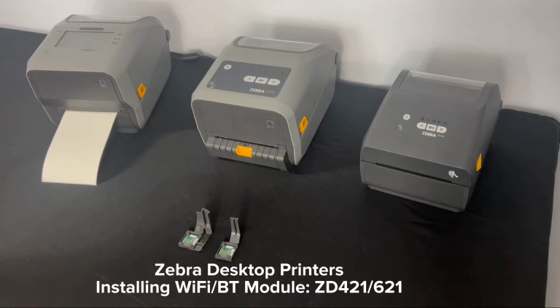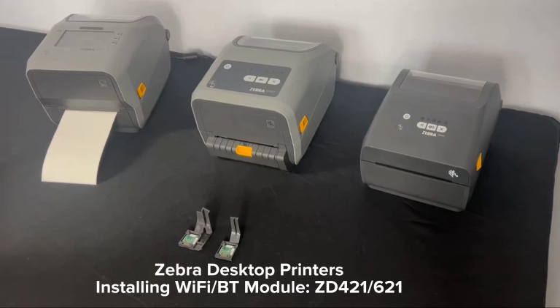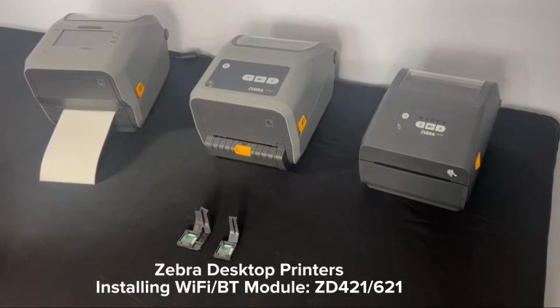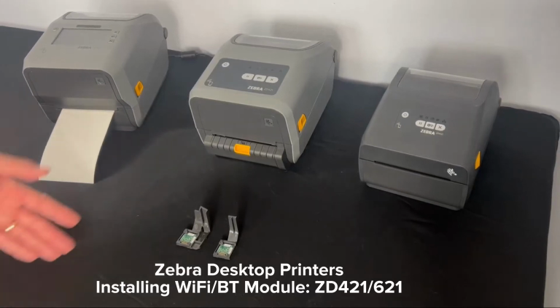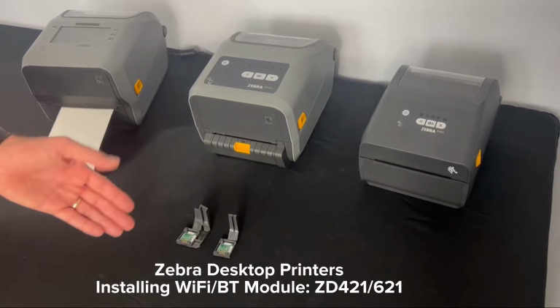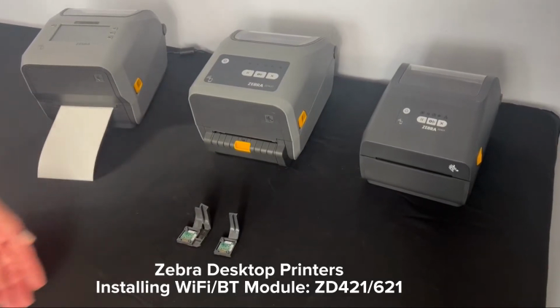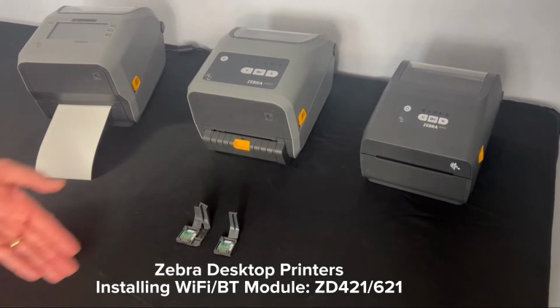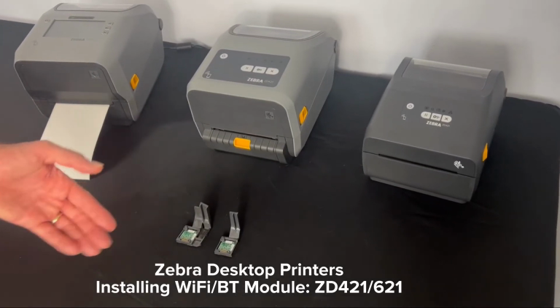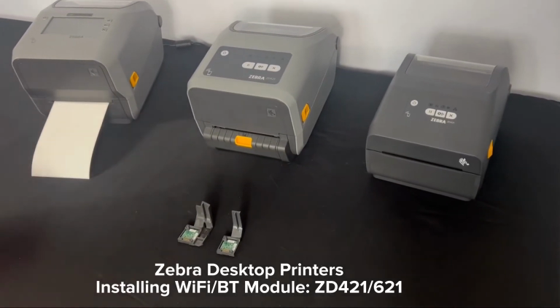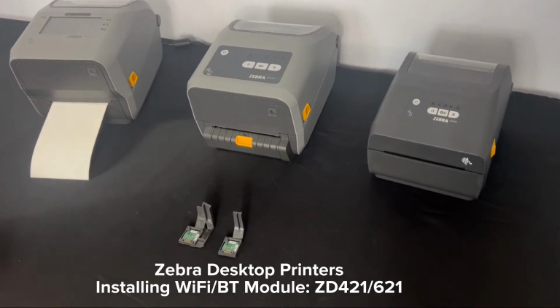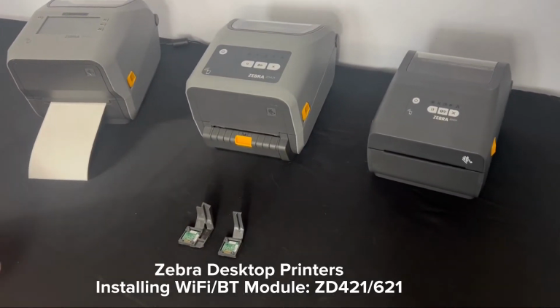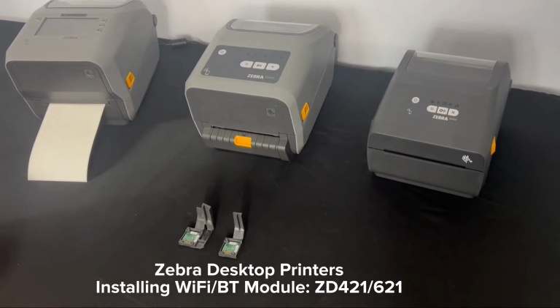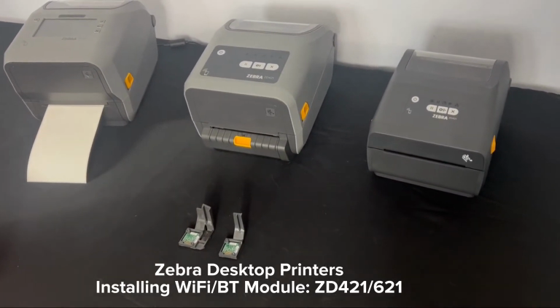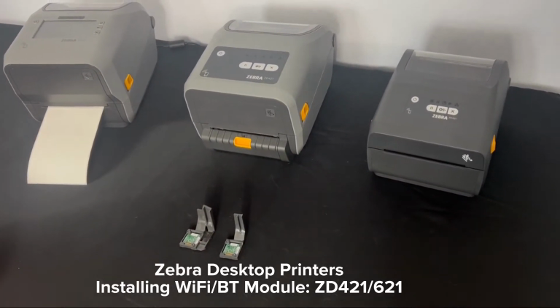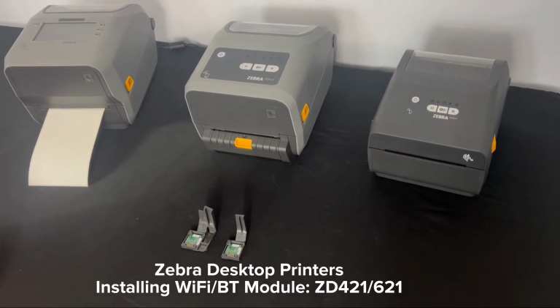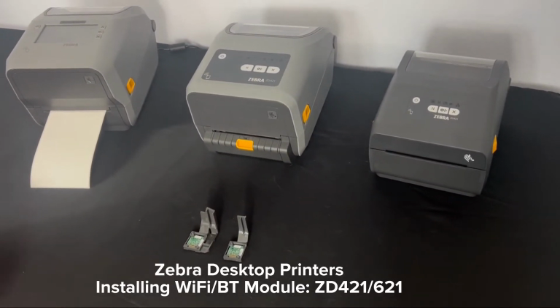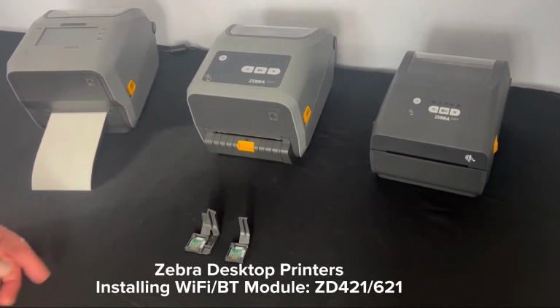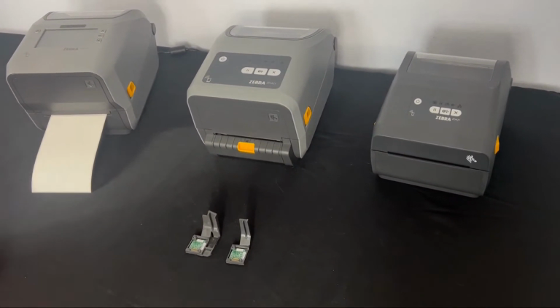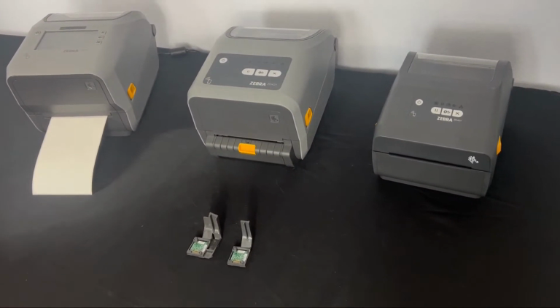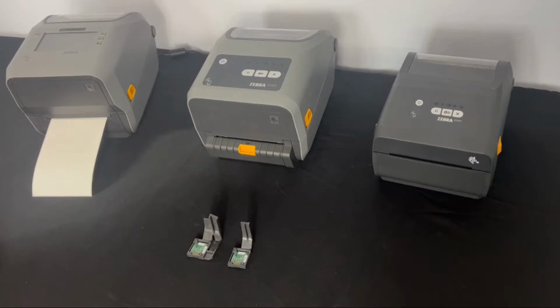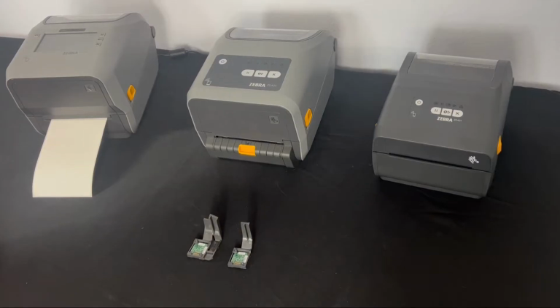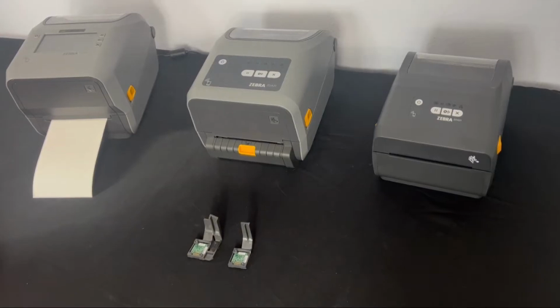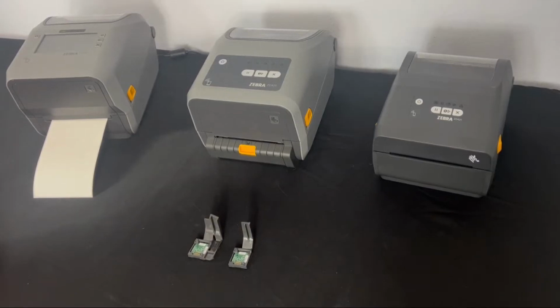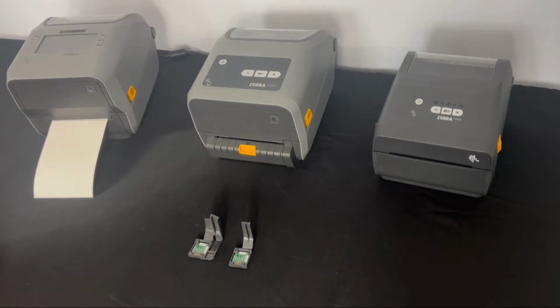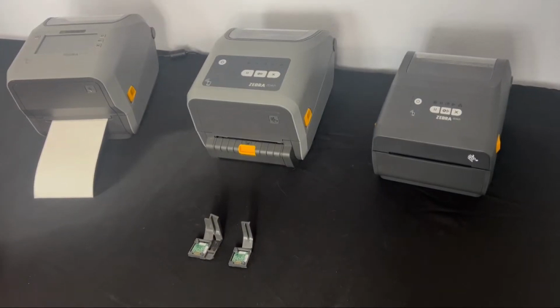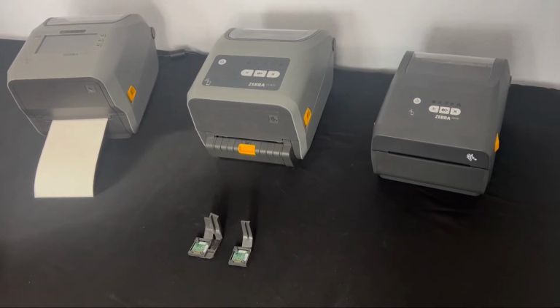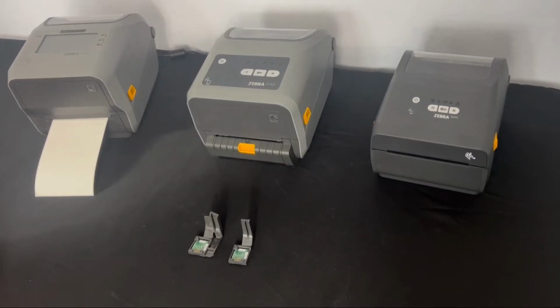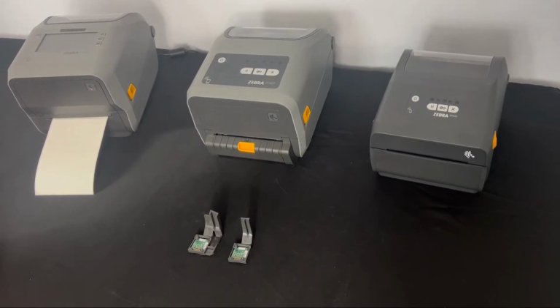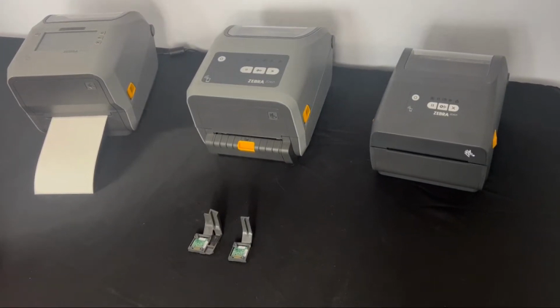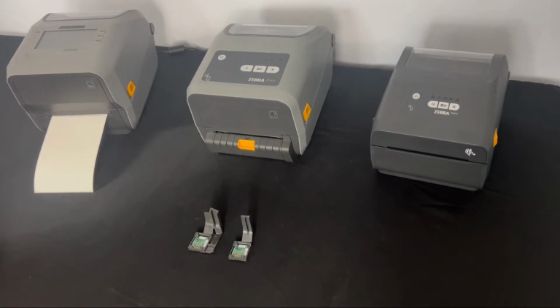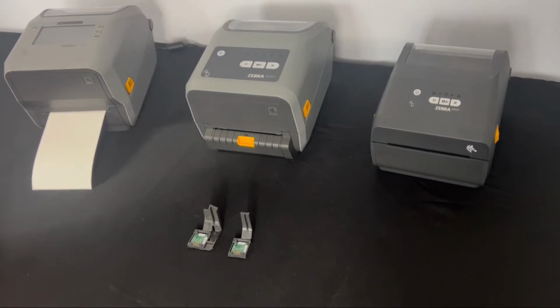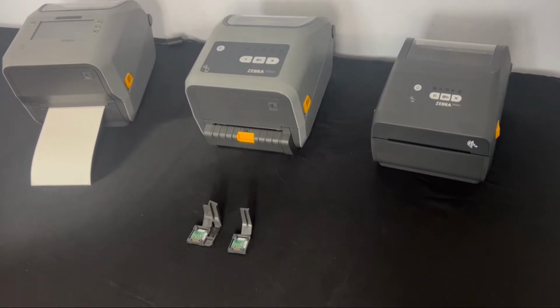Installing a Wi-Fi Bluetooth module in a Zebra ZD421 or ZD621 desktop printer is quick and easy. So let's do it.